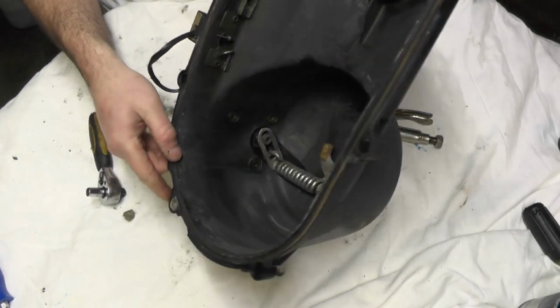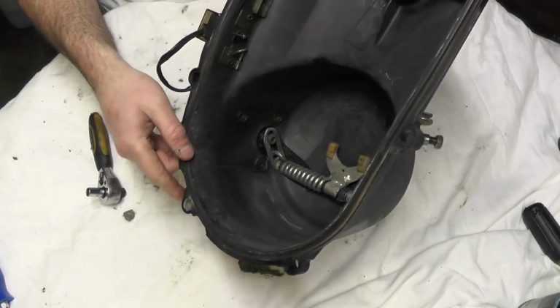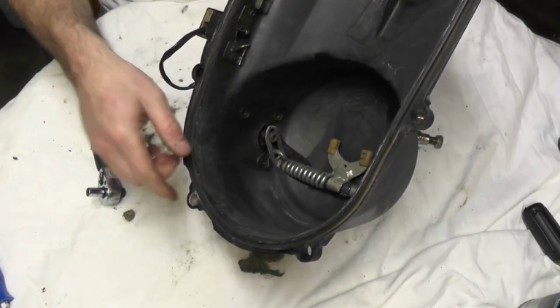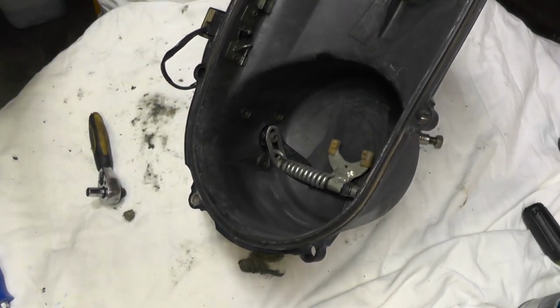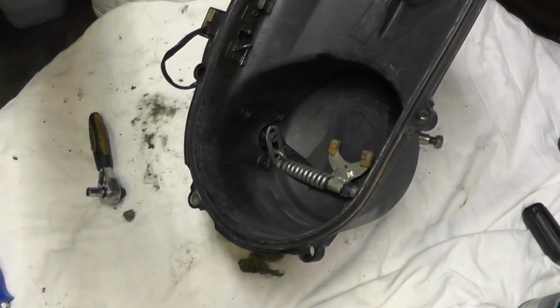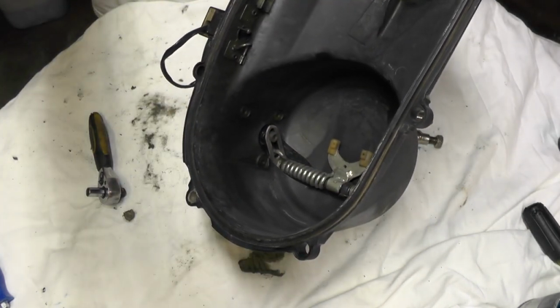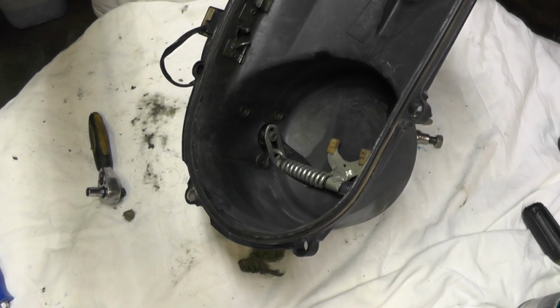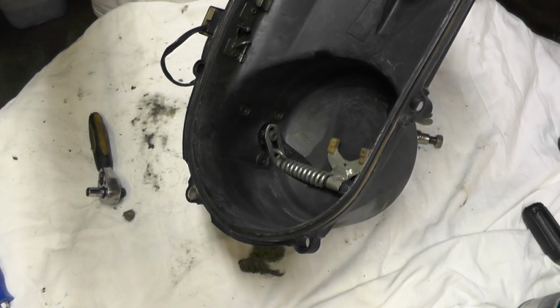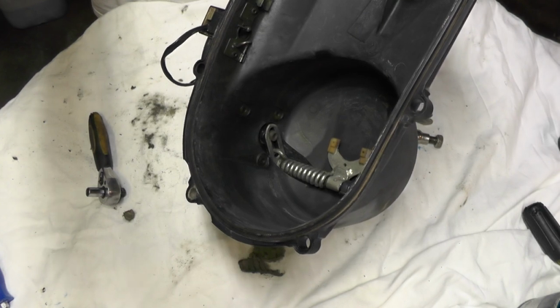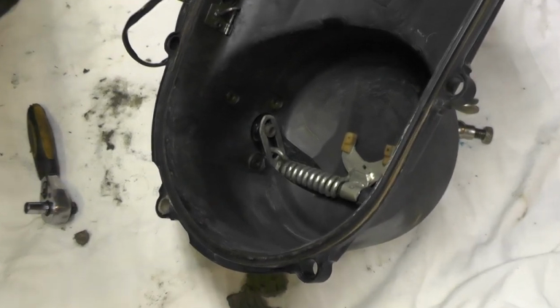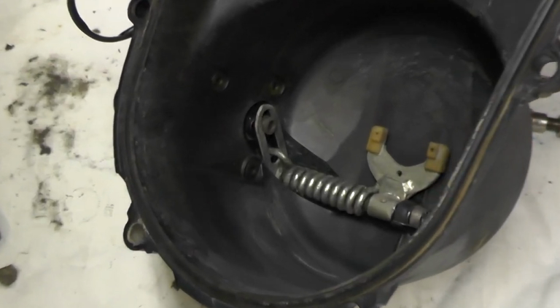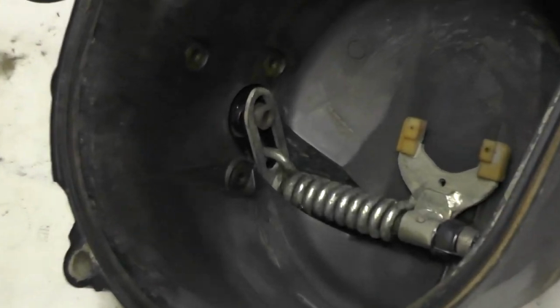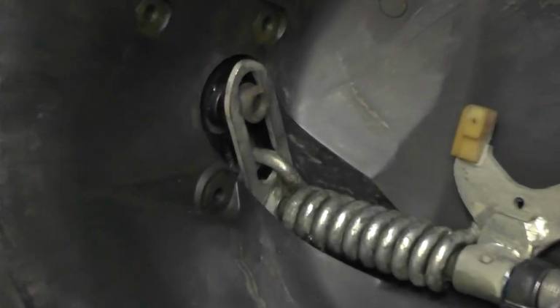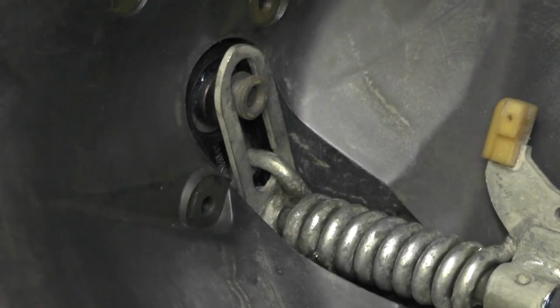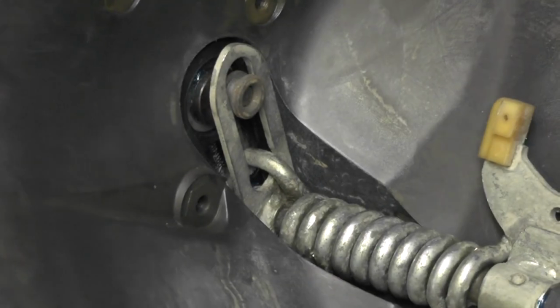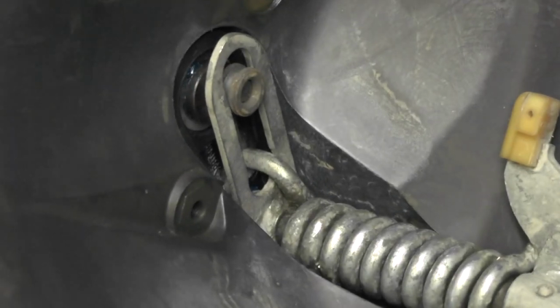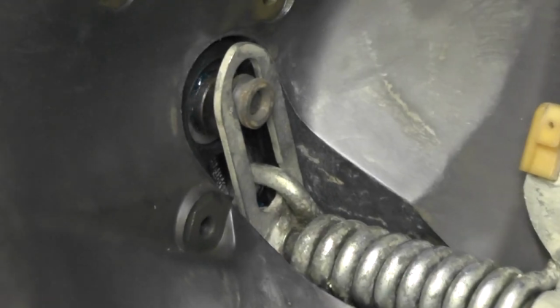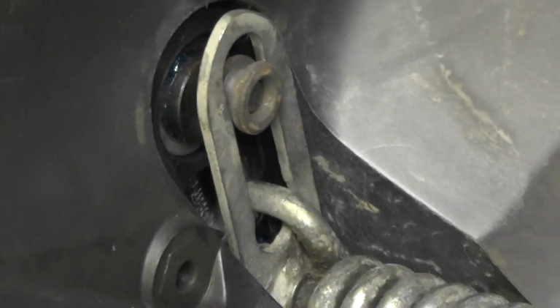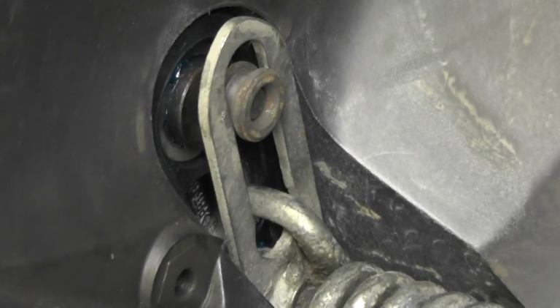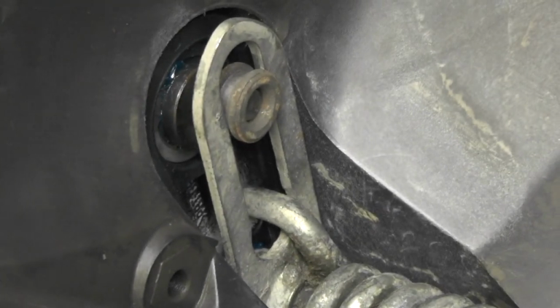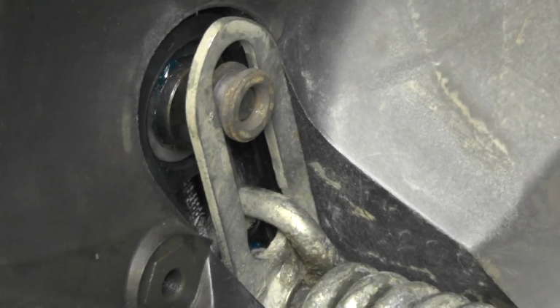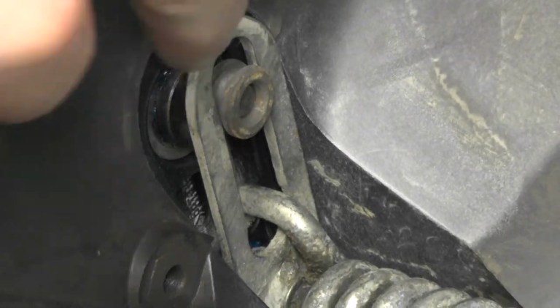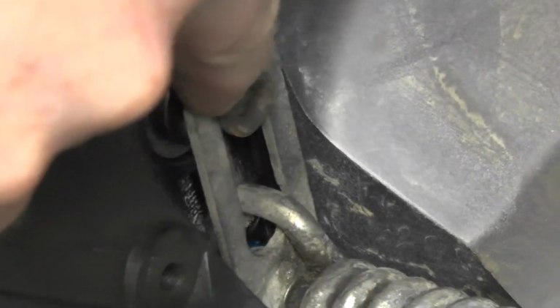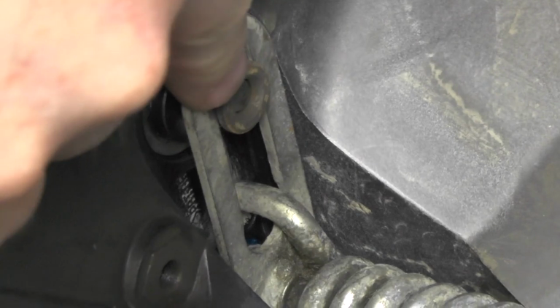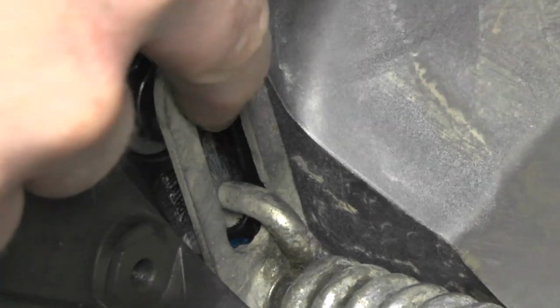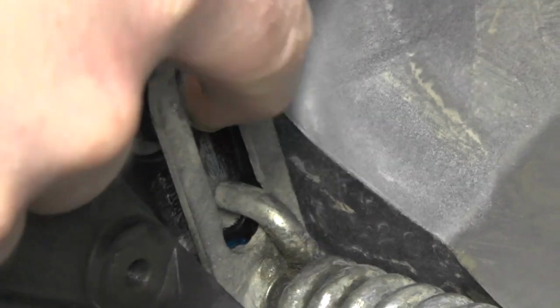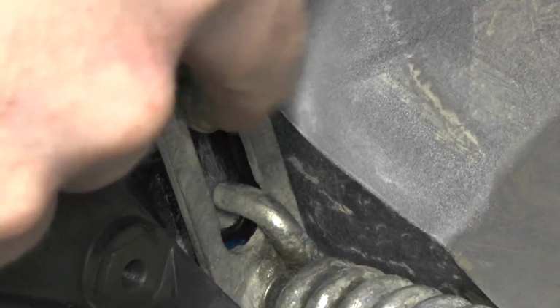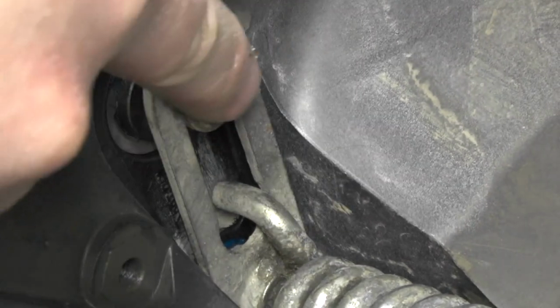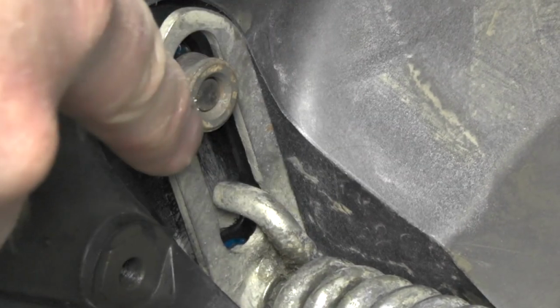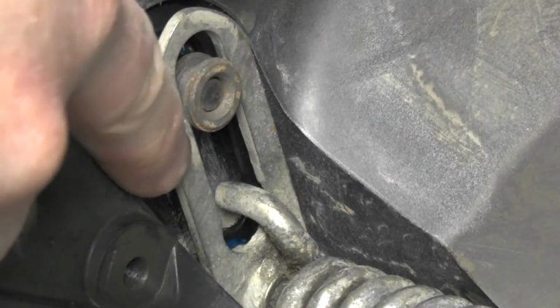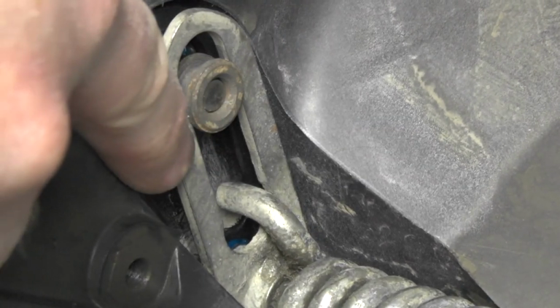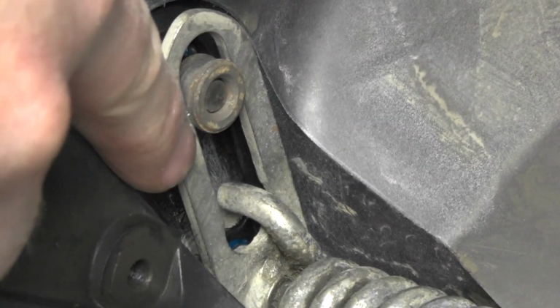One thing to pay attention to: in here, make sure your electronic motor mates up with this arm. It needs to be in this groove right here.